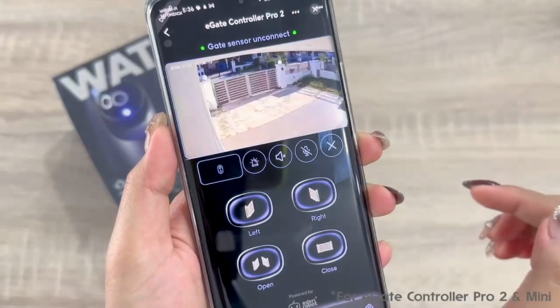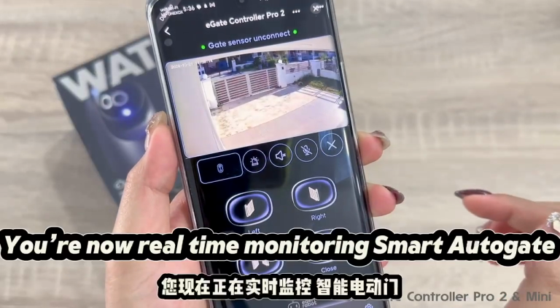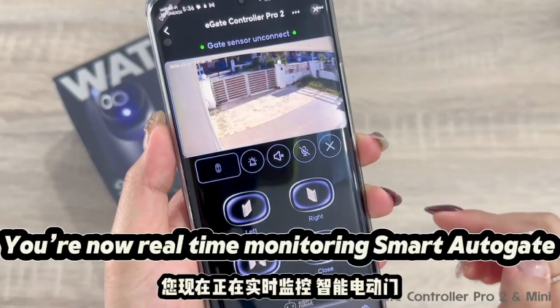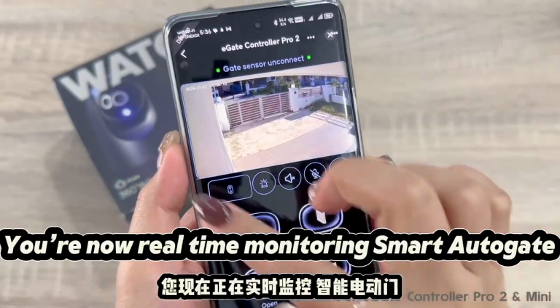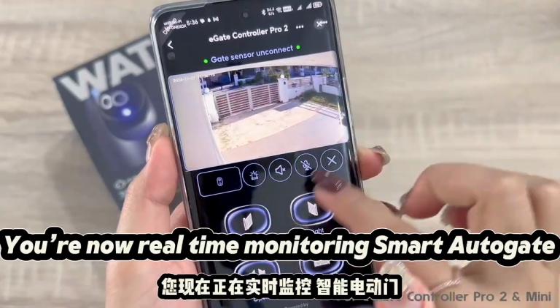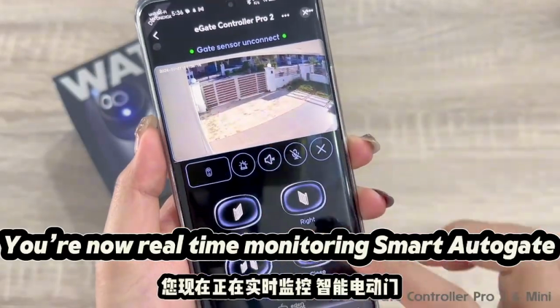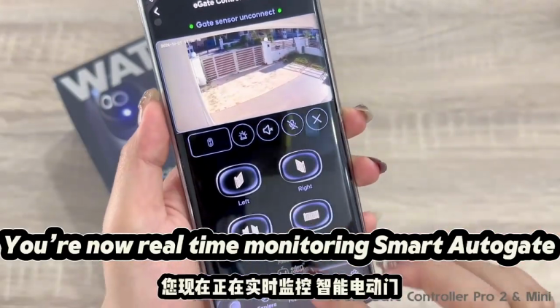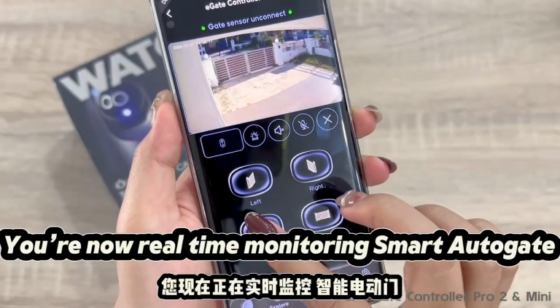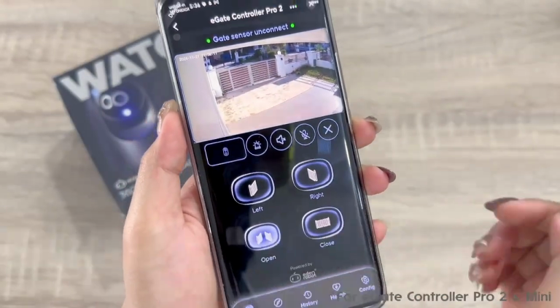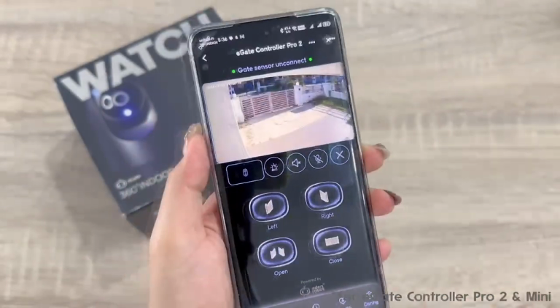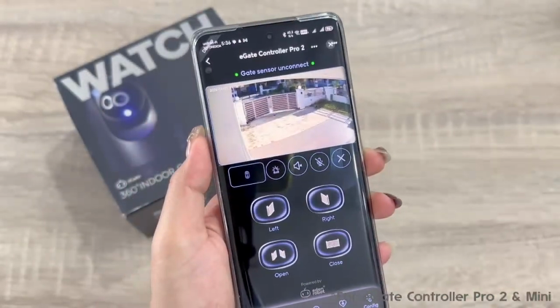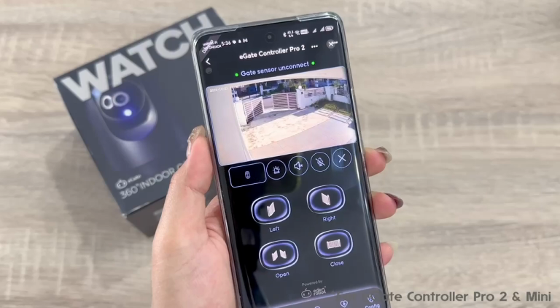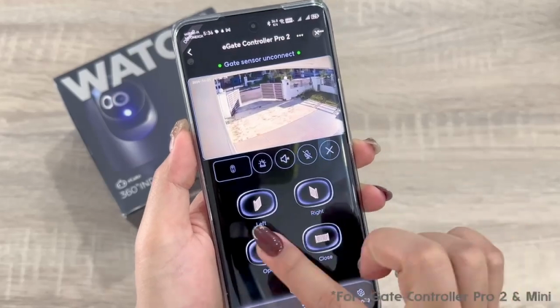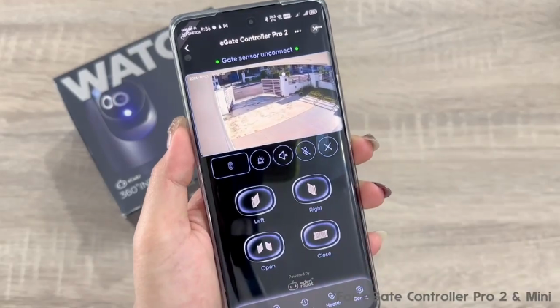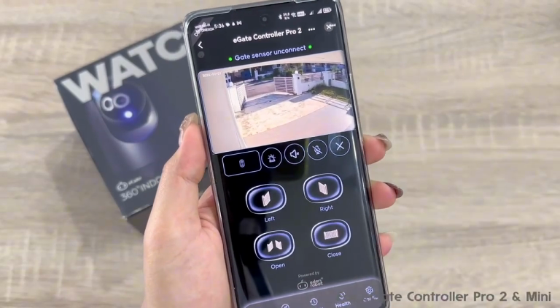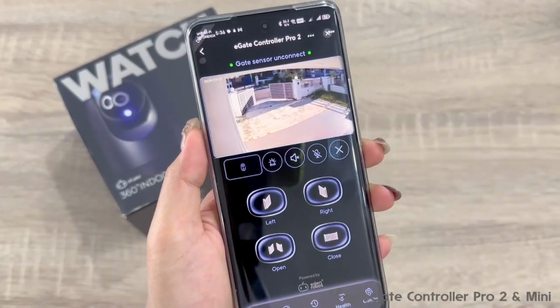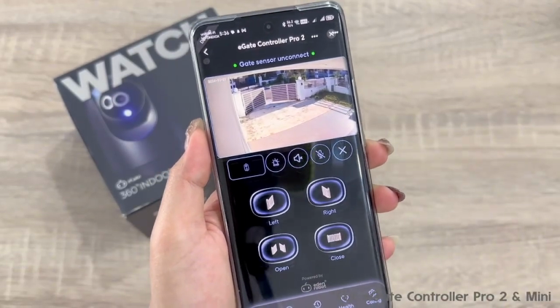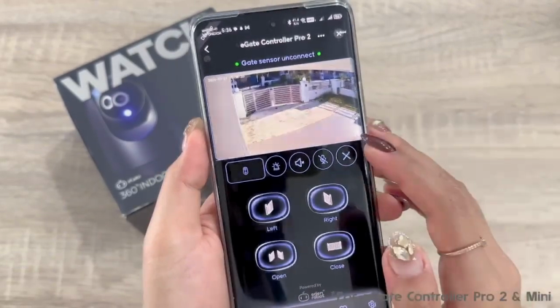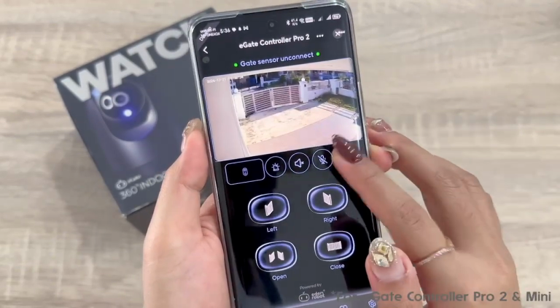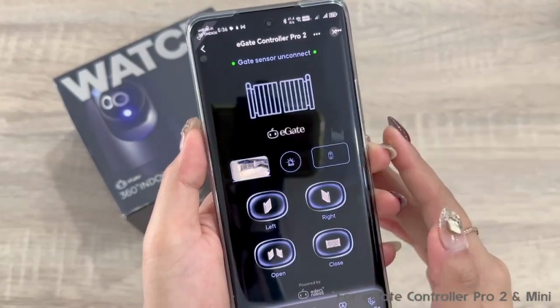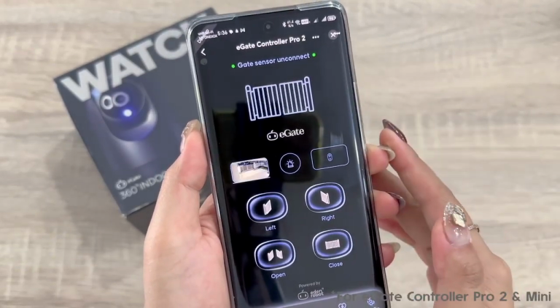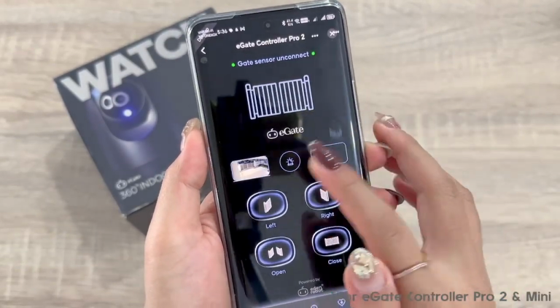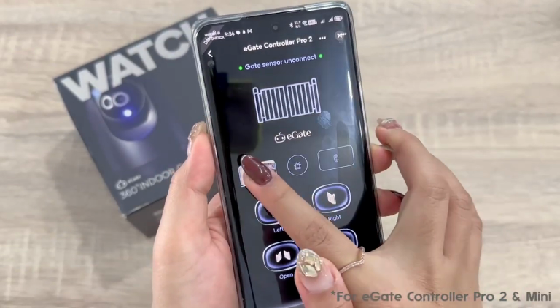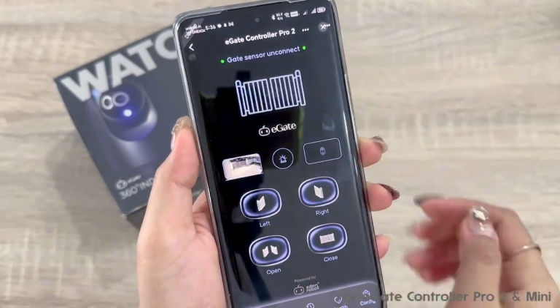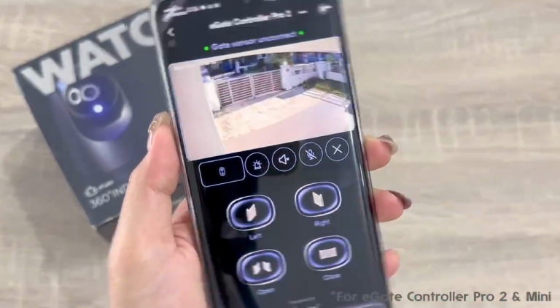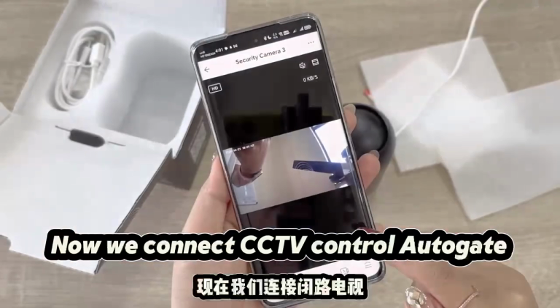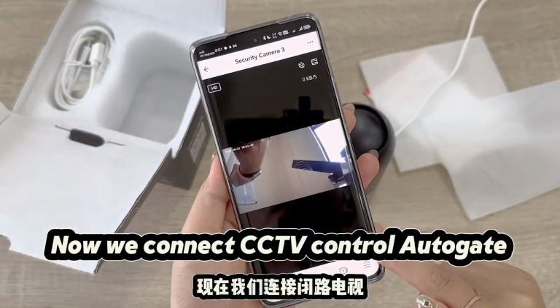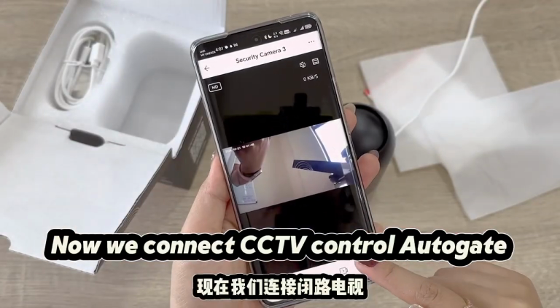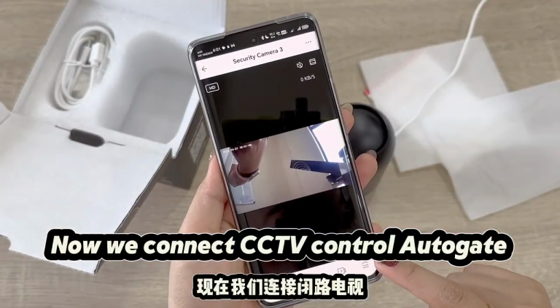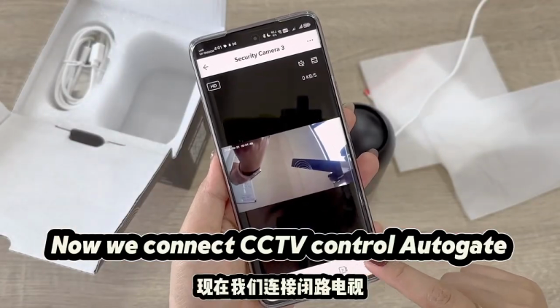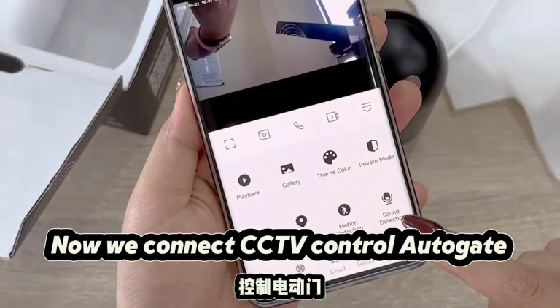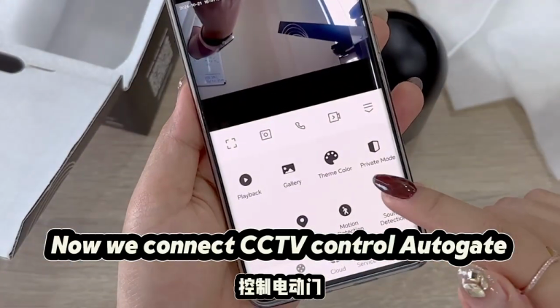You are now real-time monitoring Smart Autogate. Now we connect the CCTV to control the Autogate.